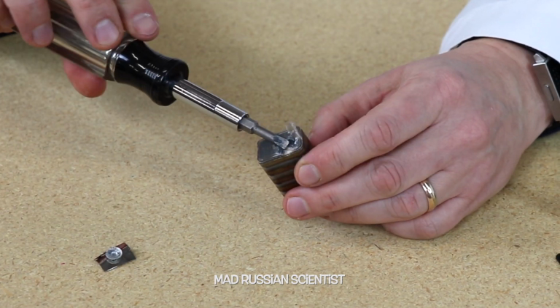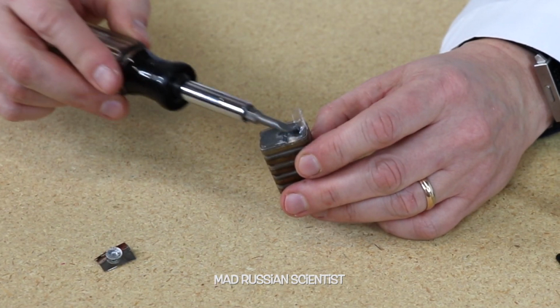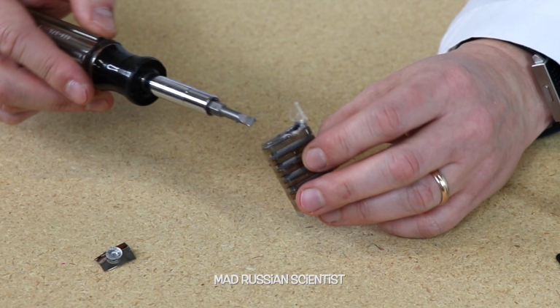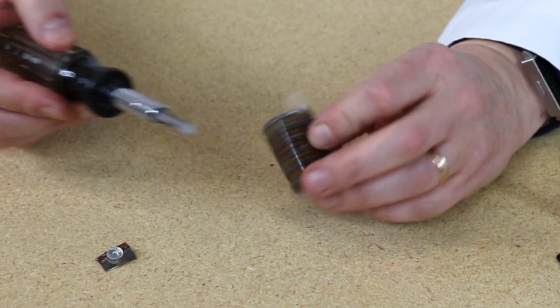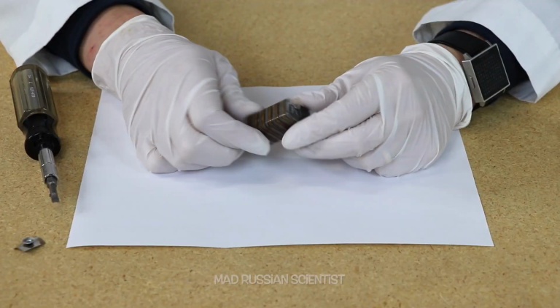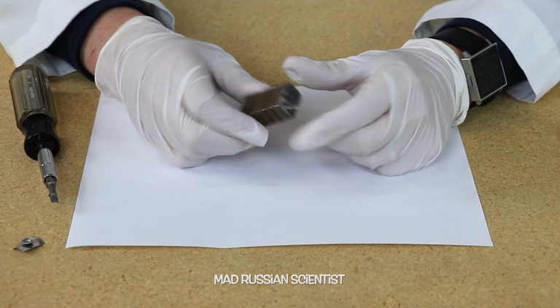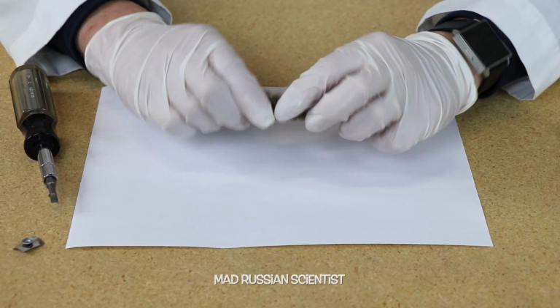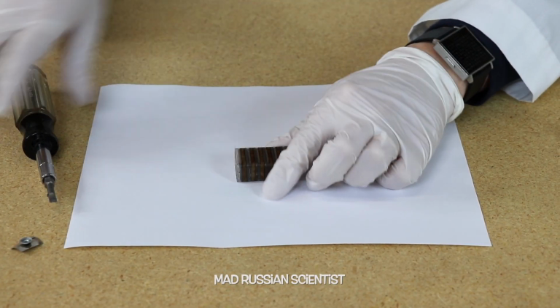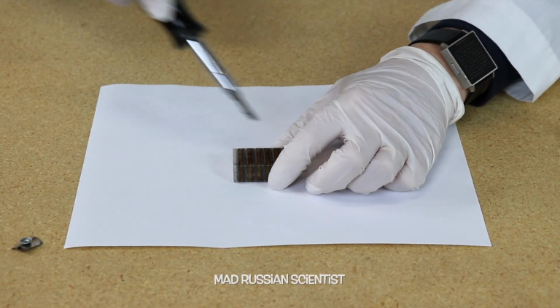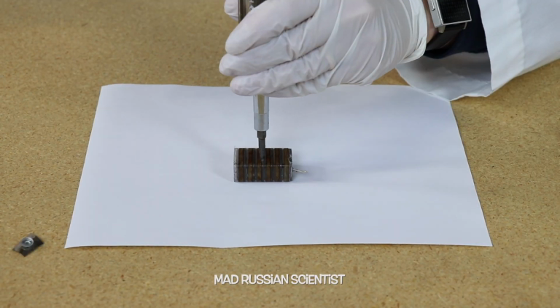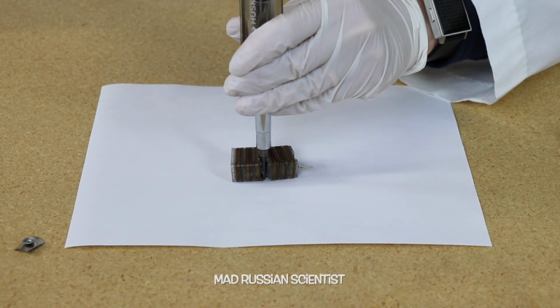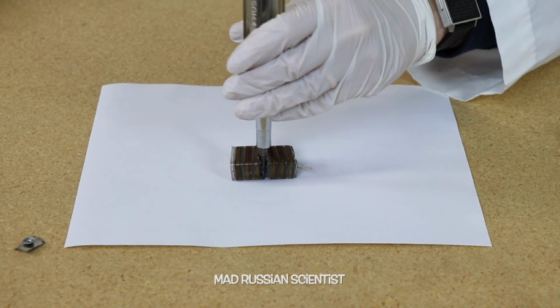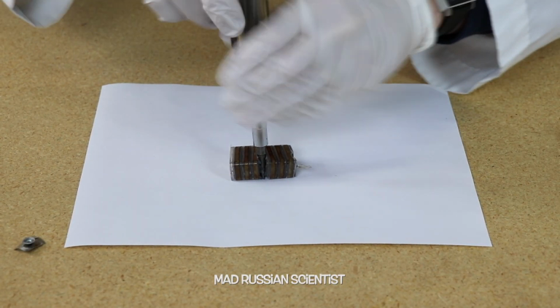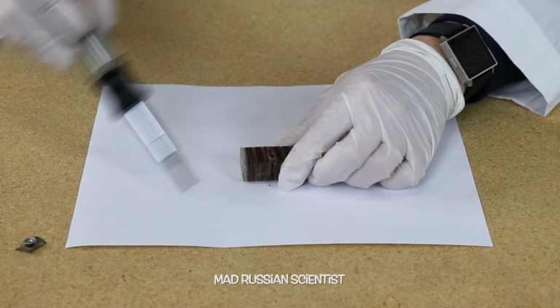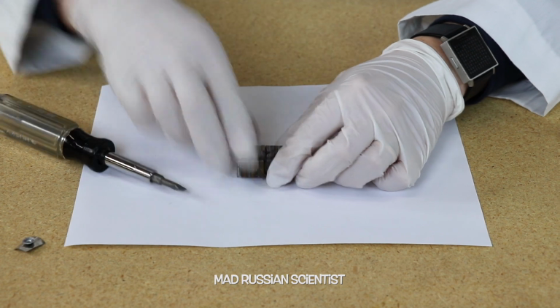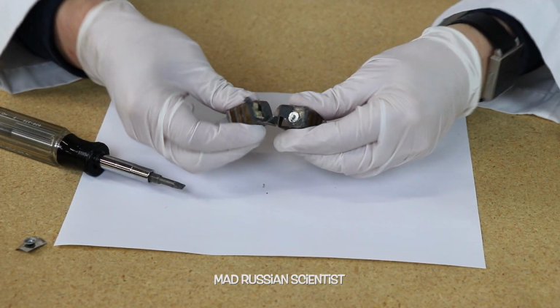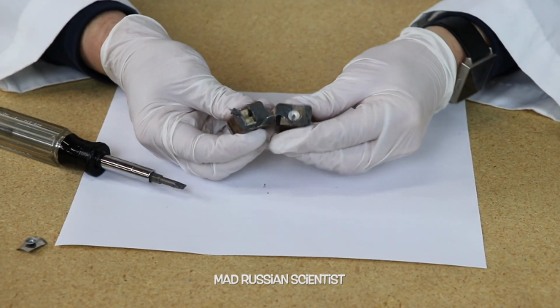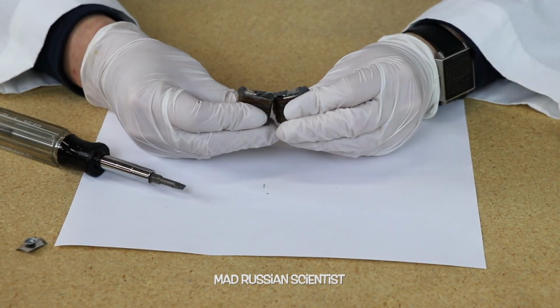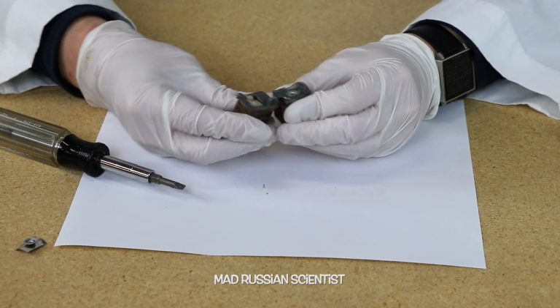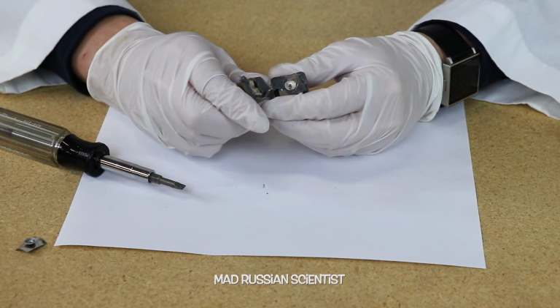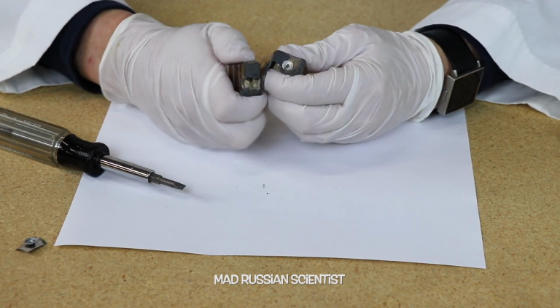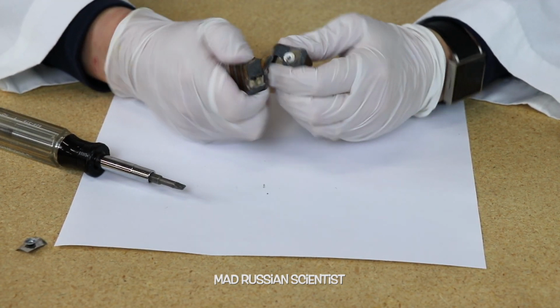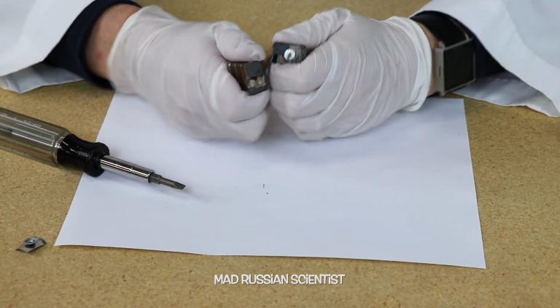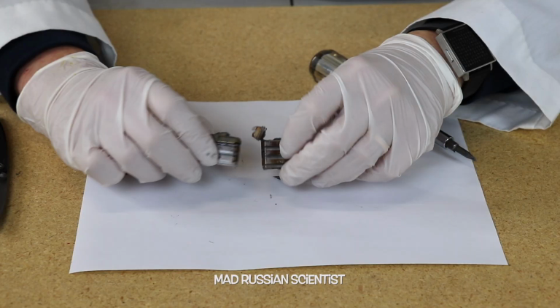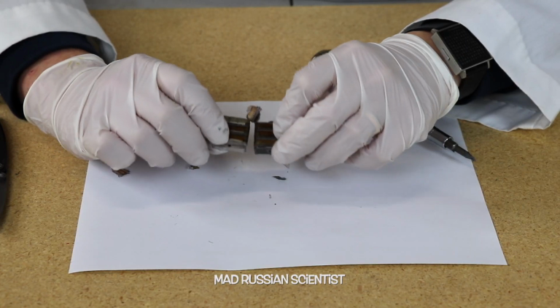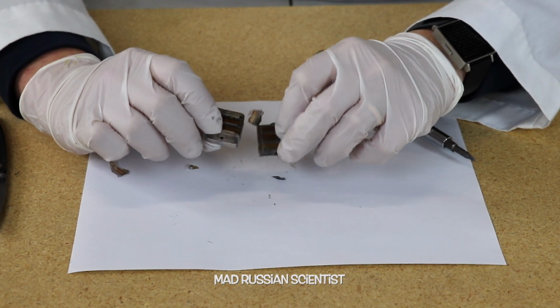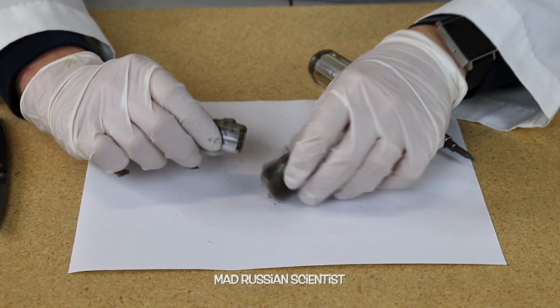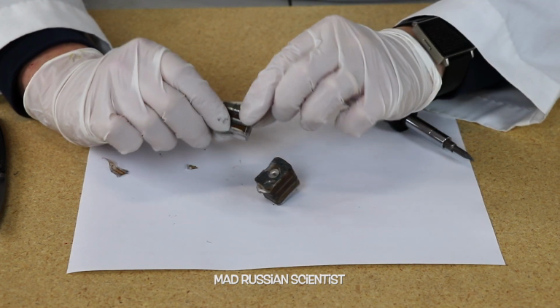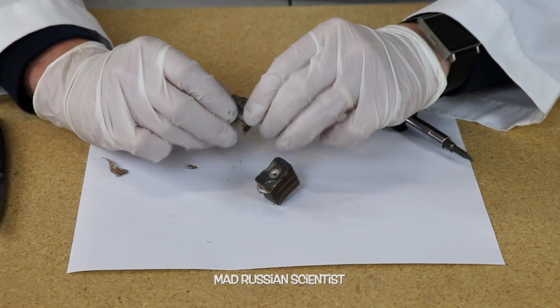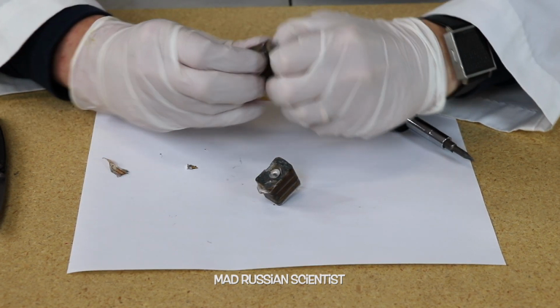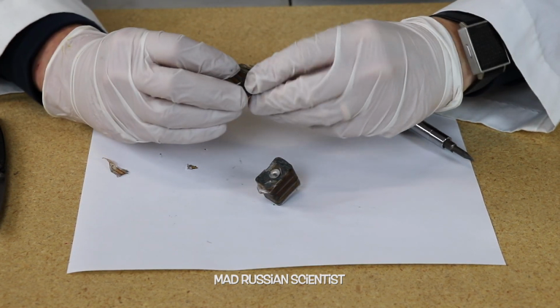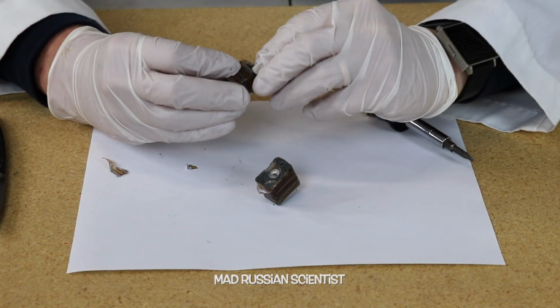I should probably wear gloves. Now I'm ready to open it completely. There you go, look at that! It looks like it consists of little blocks.